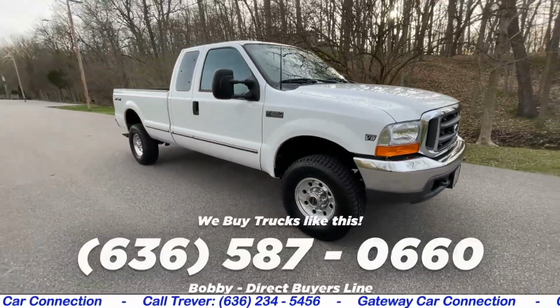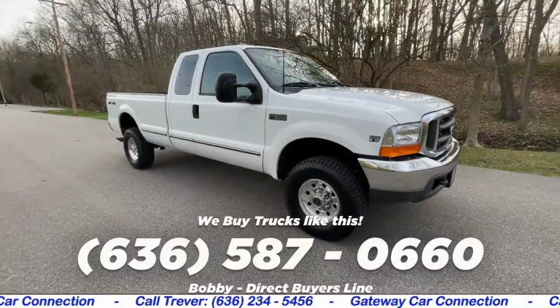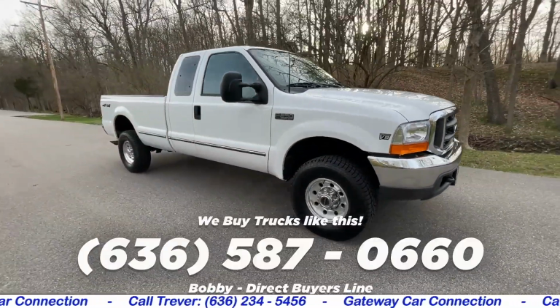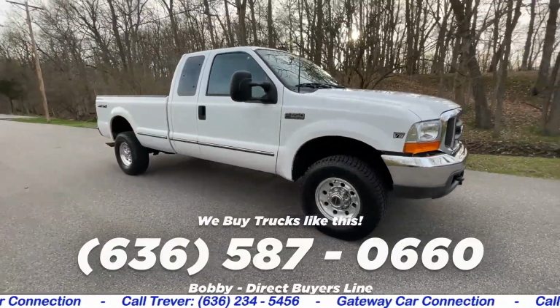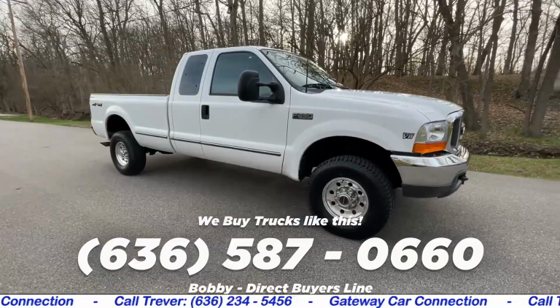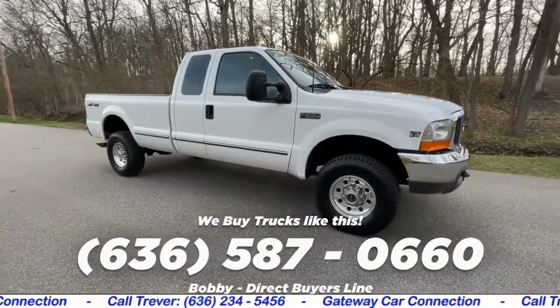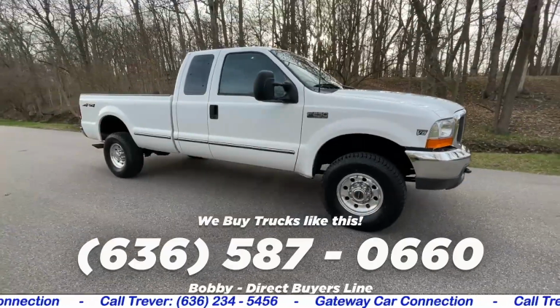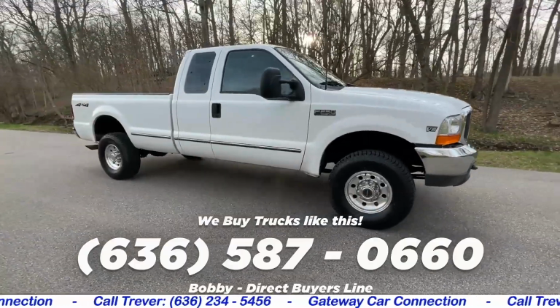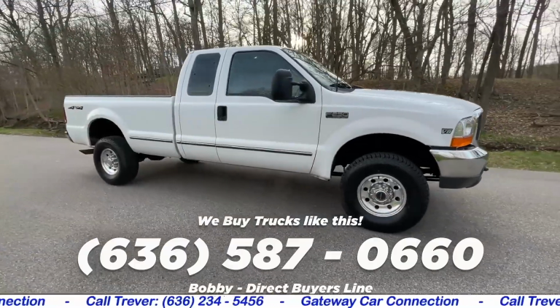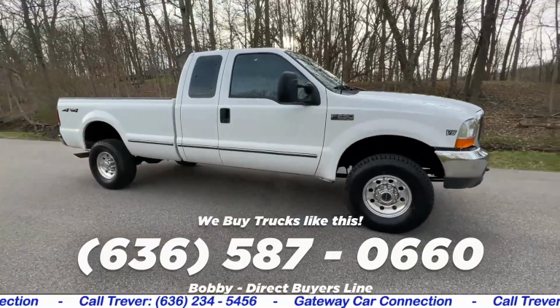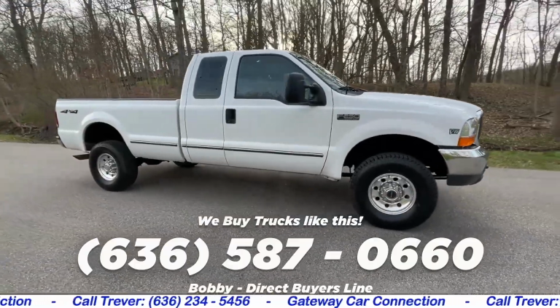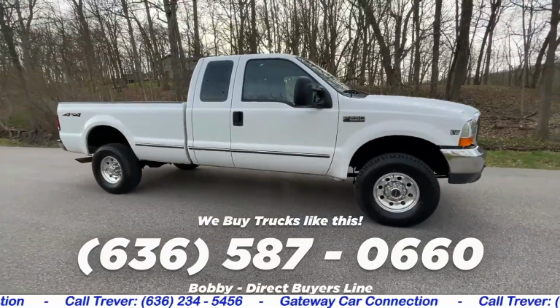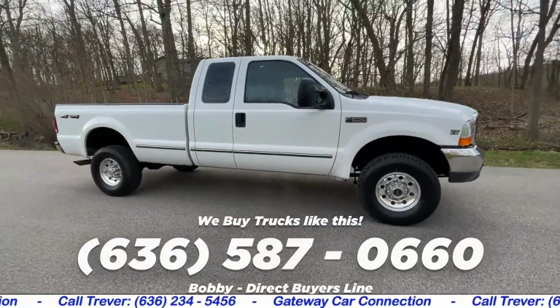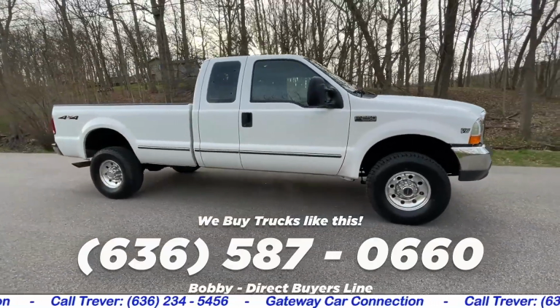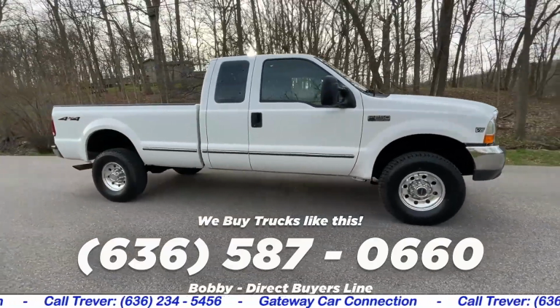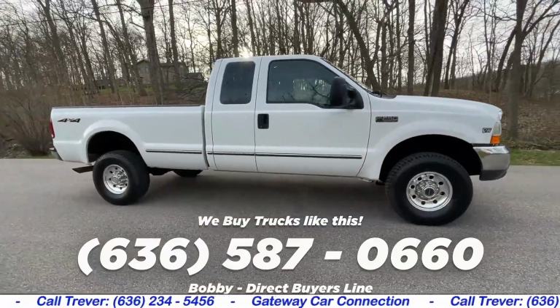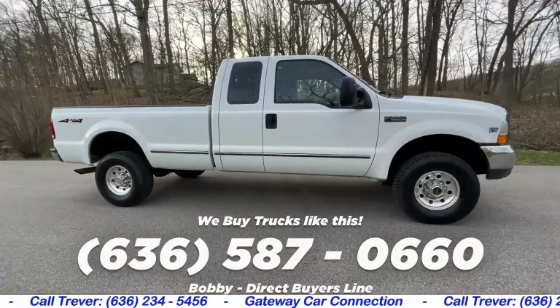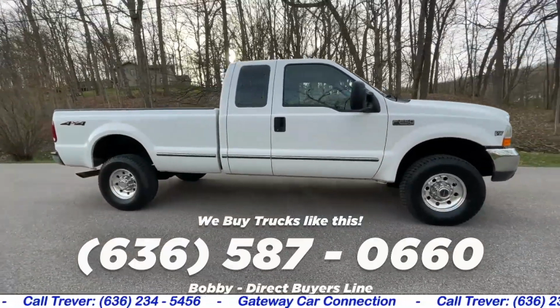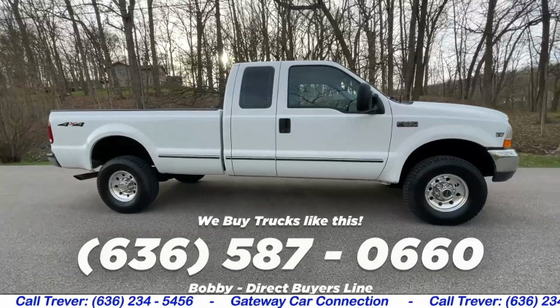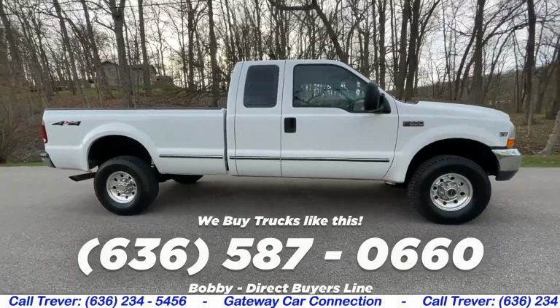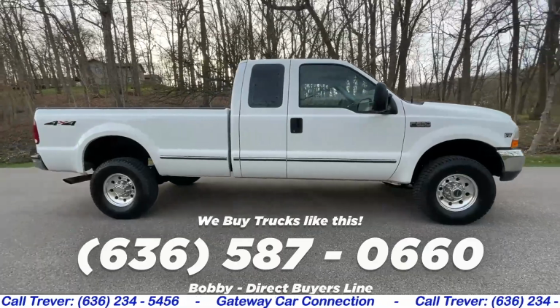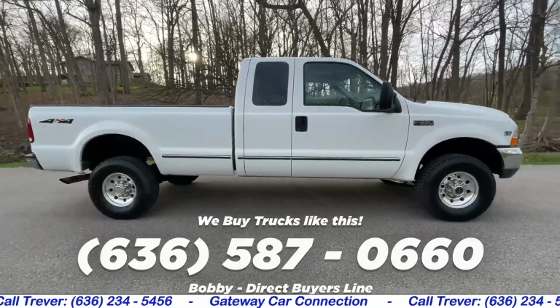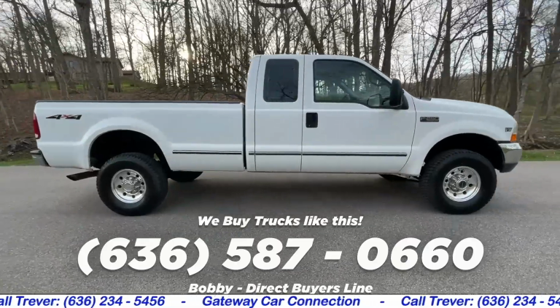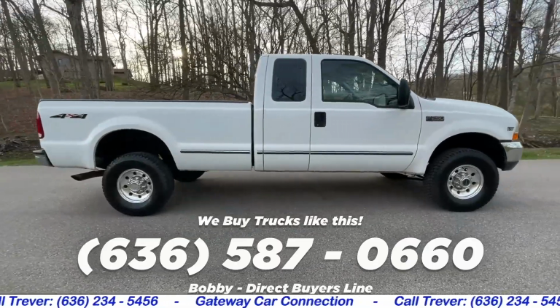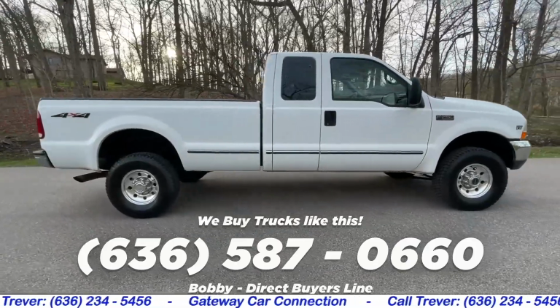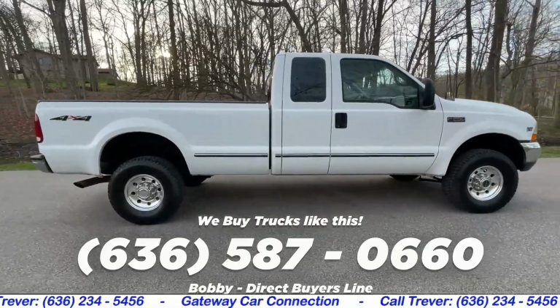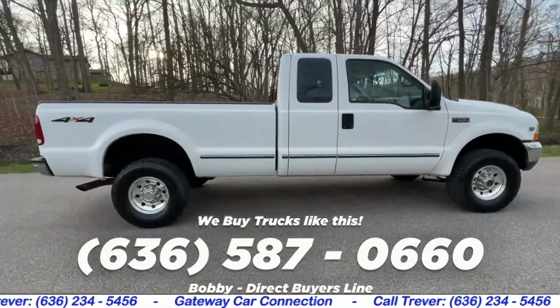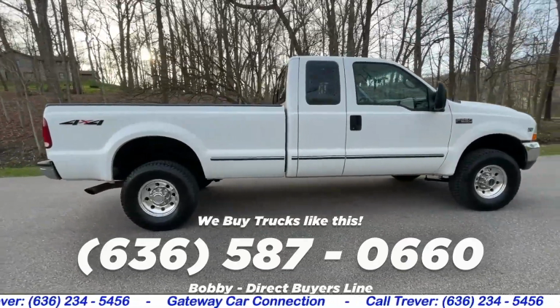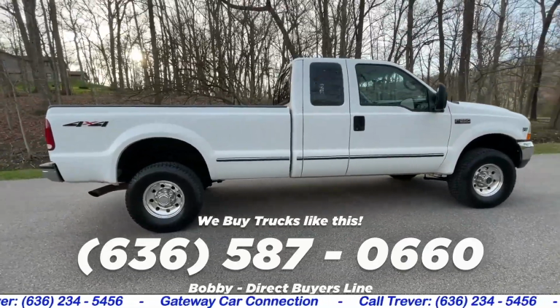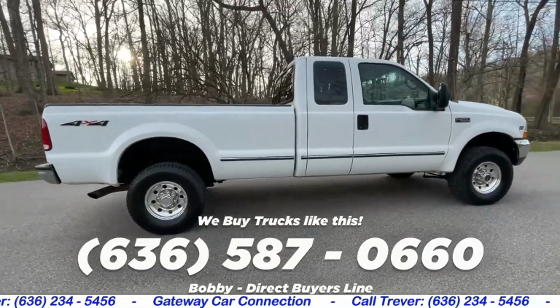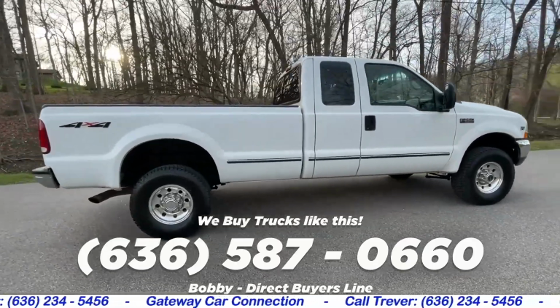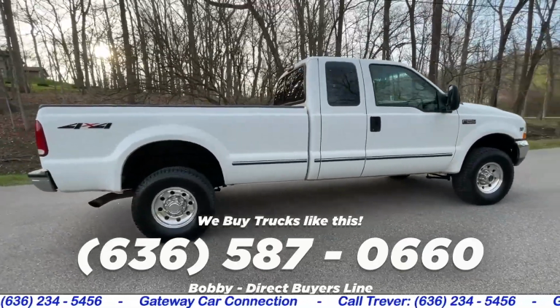Reminder that we buy trucks like this. If you know of one for sale, screenshot this number to save it and send it in to us right away. If this leads to a purchase, we'll pay you a finder's fee. See the website in the description for more details.